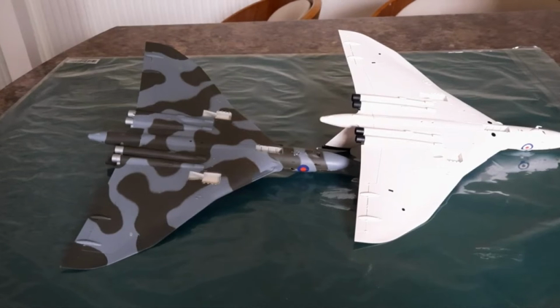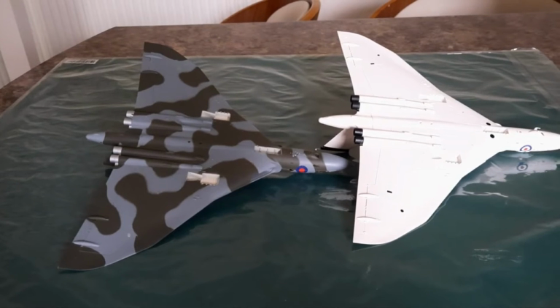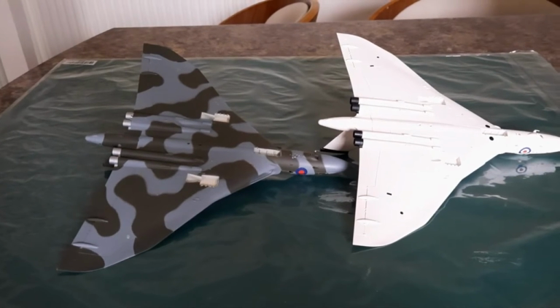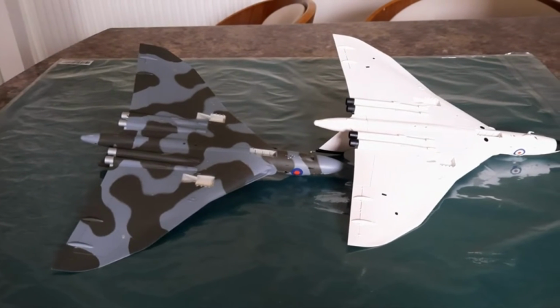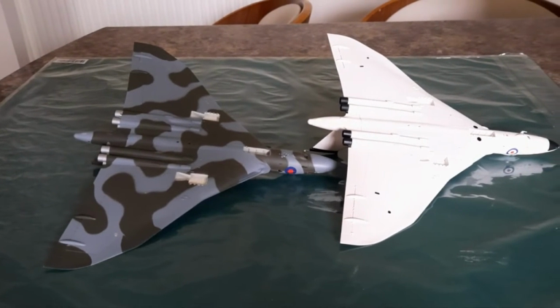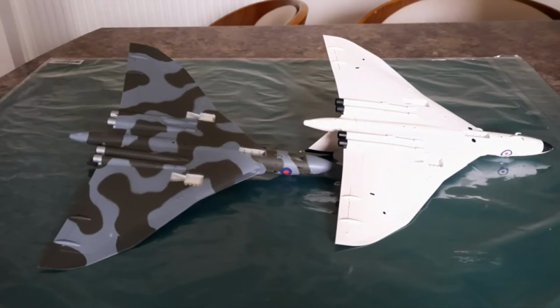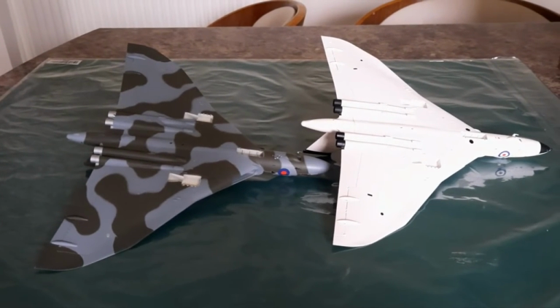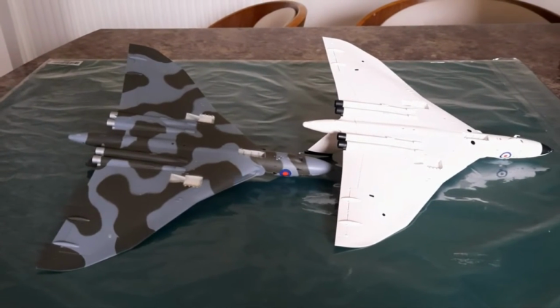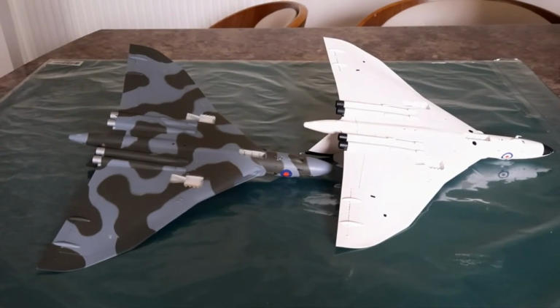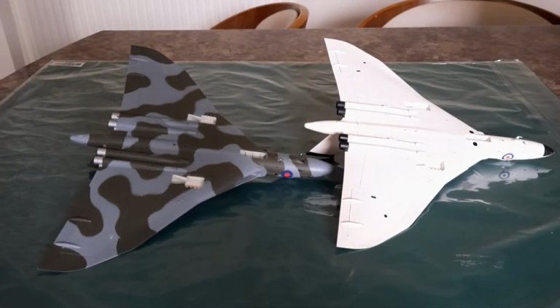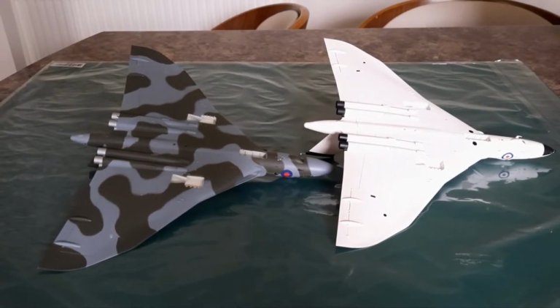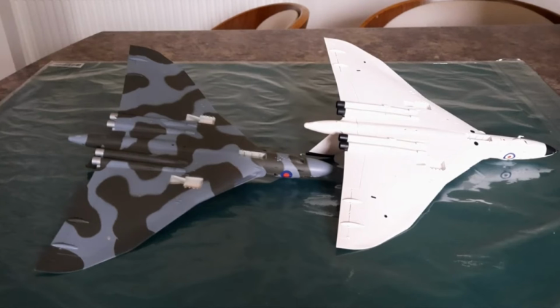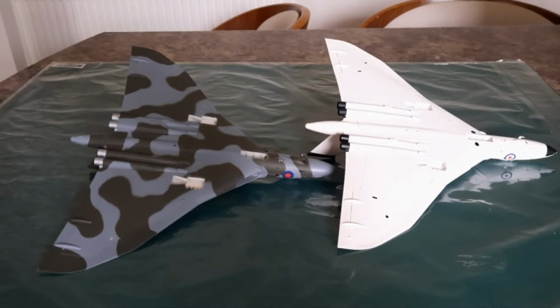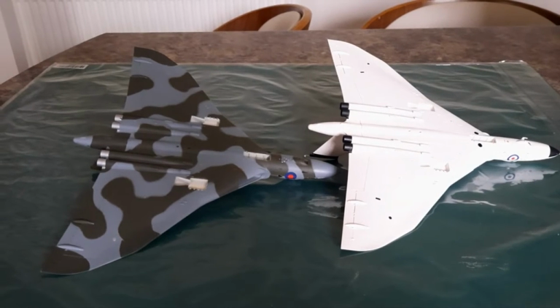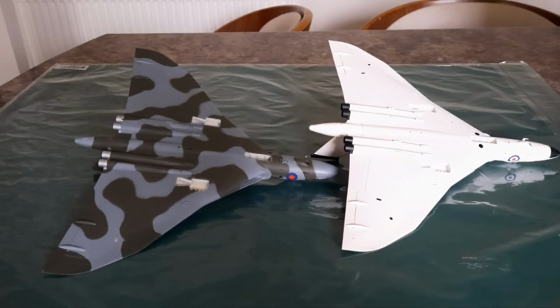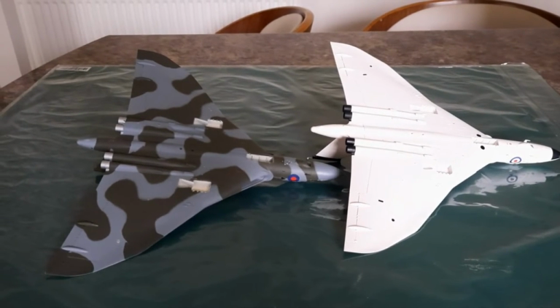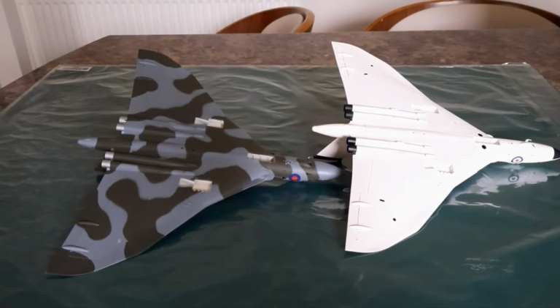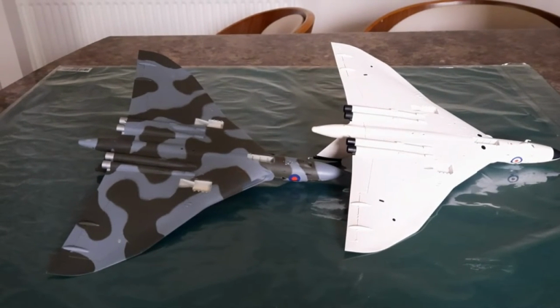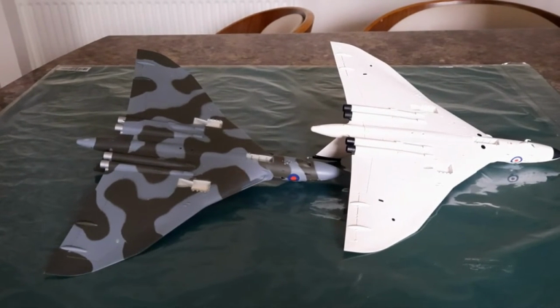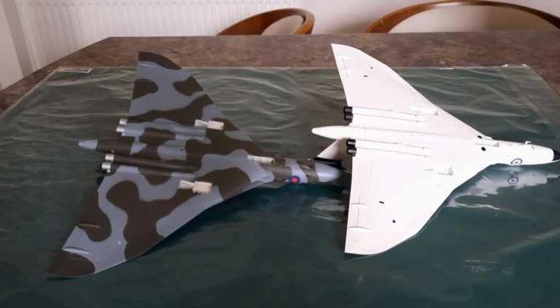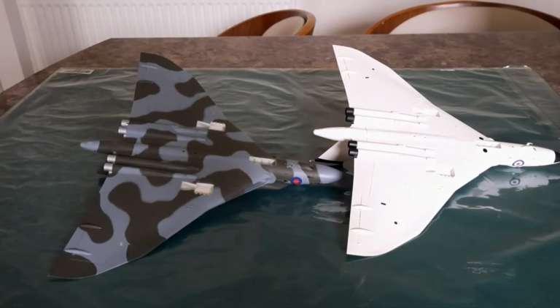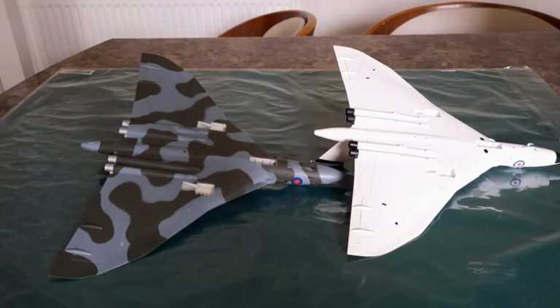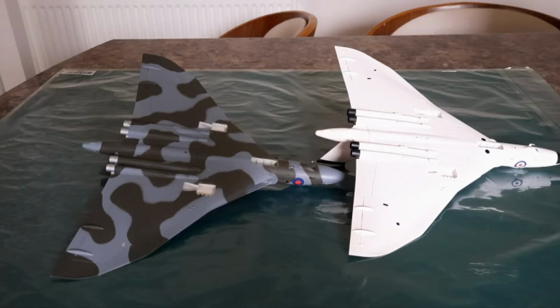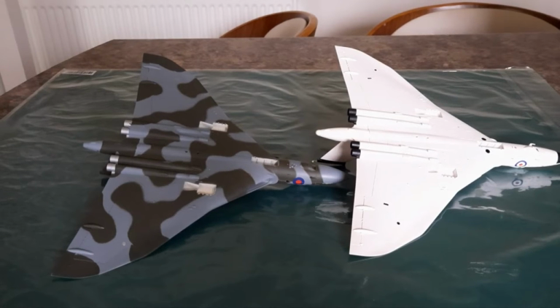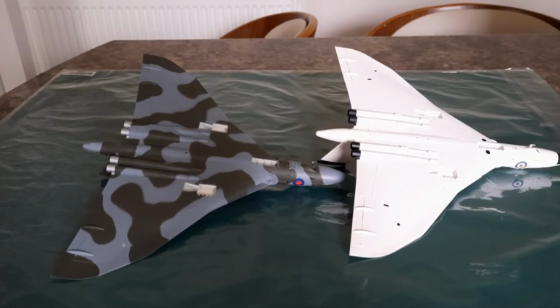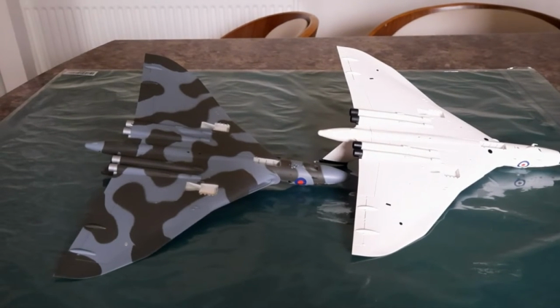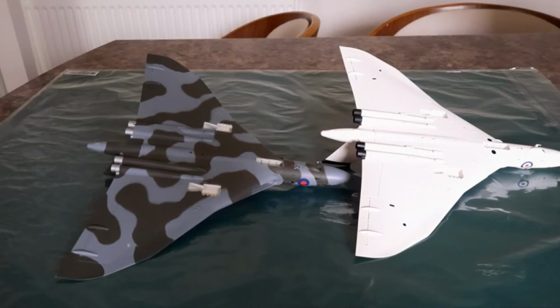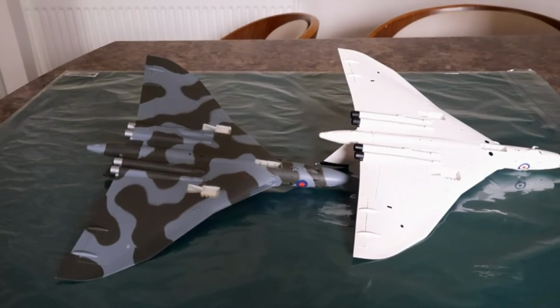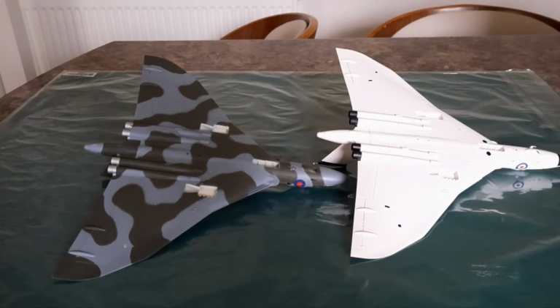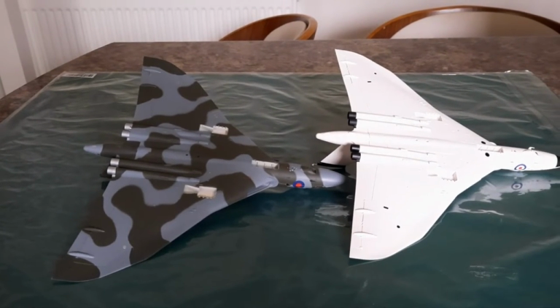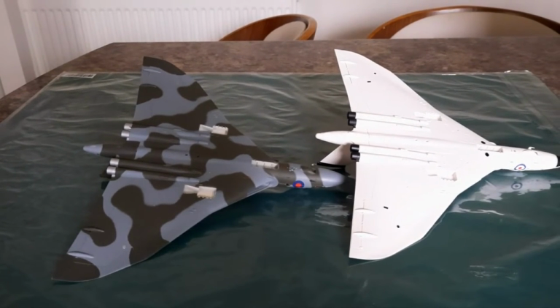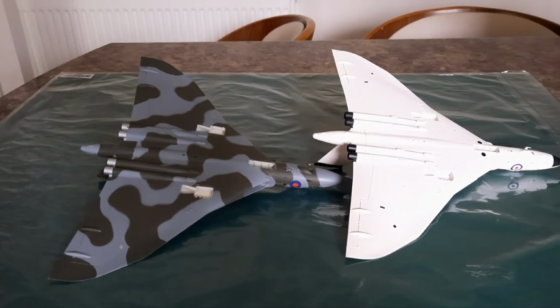Hi, welcome back to my channel. I've recently purchased the Backman Avro Vulcan, the Spirit of Great Britain train pack, and it's numbers 30-375.